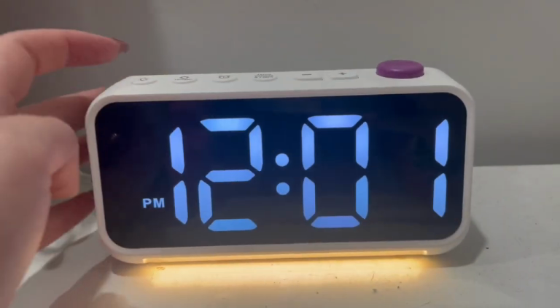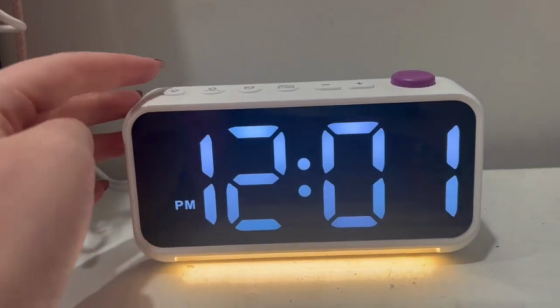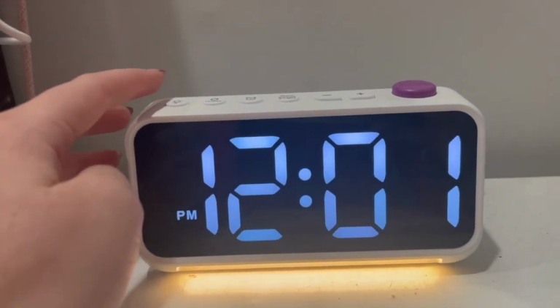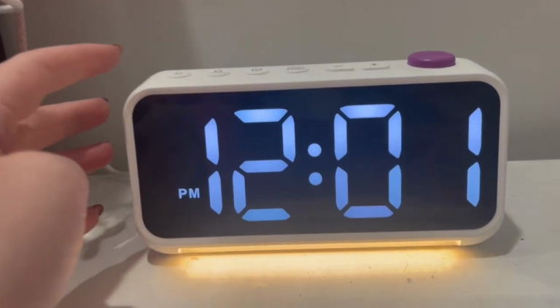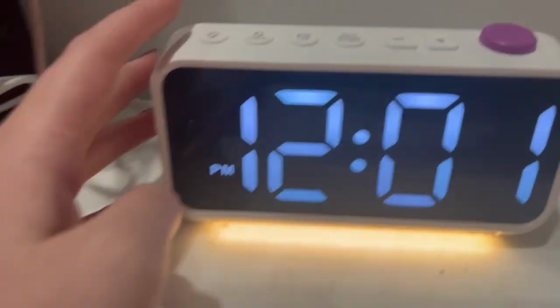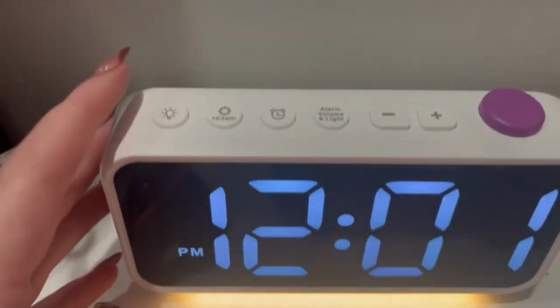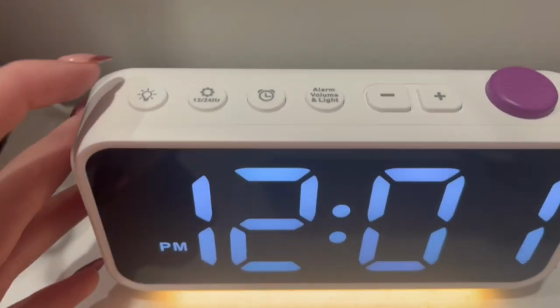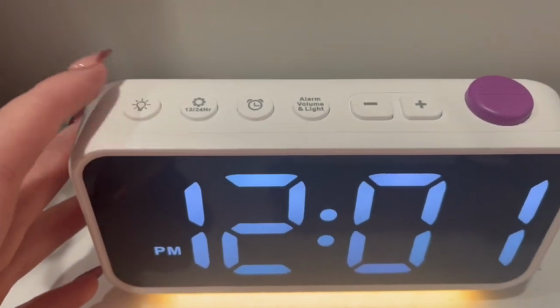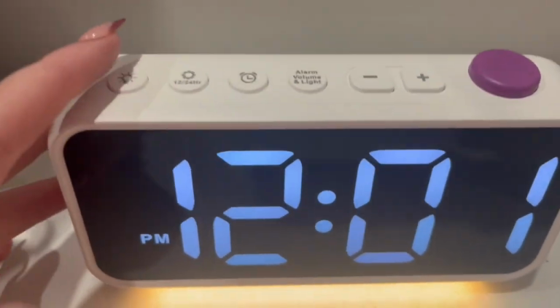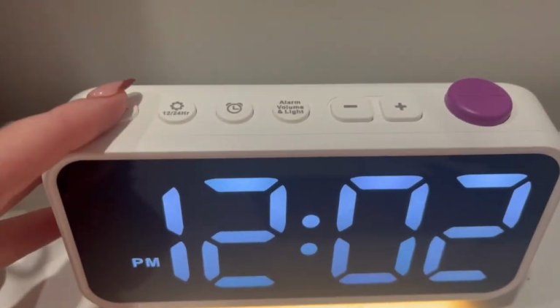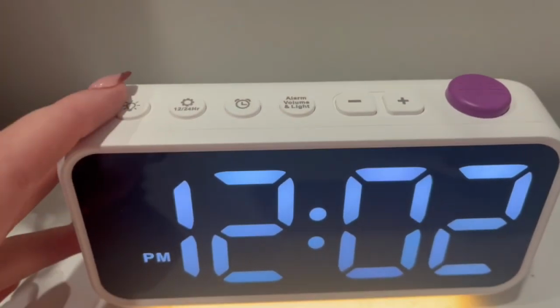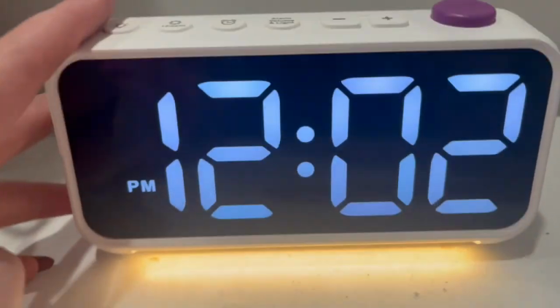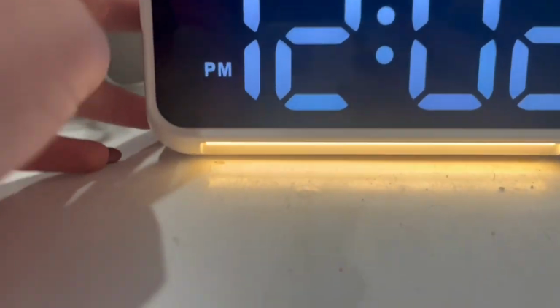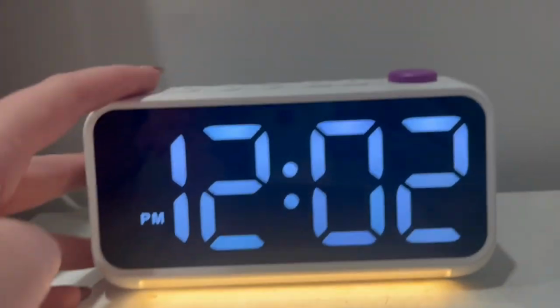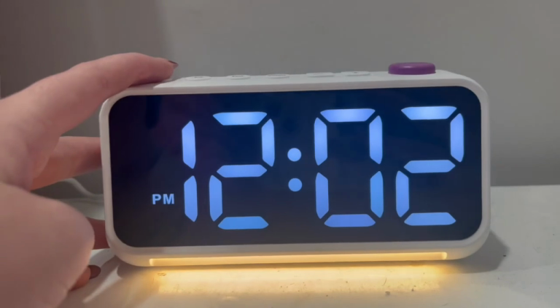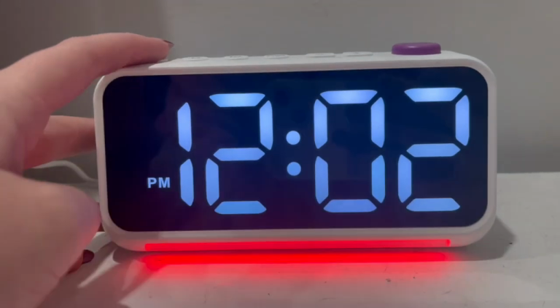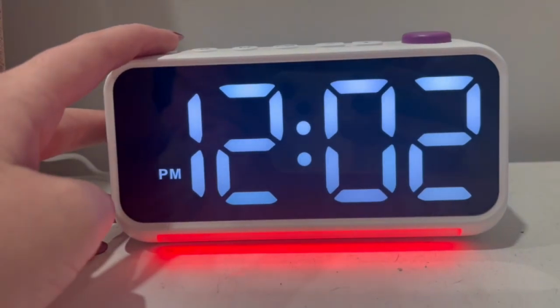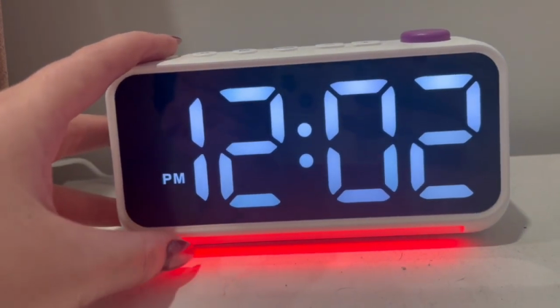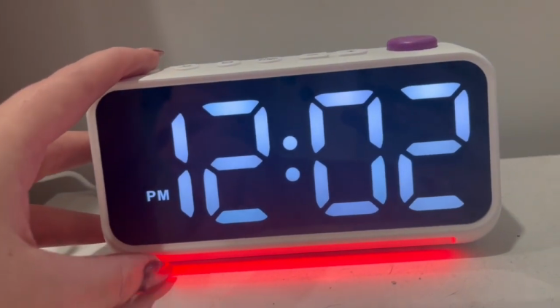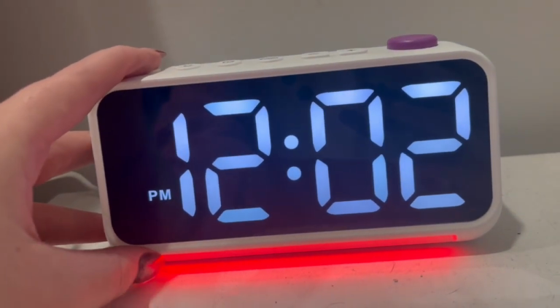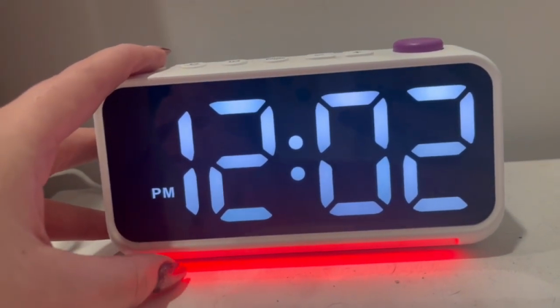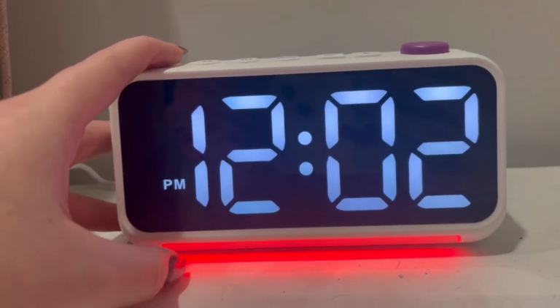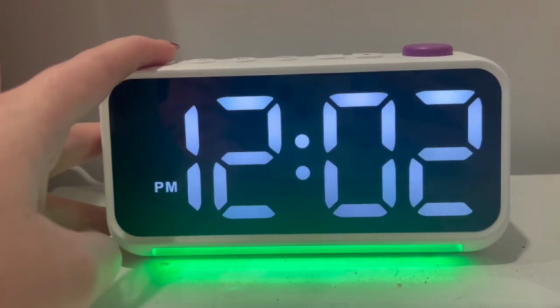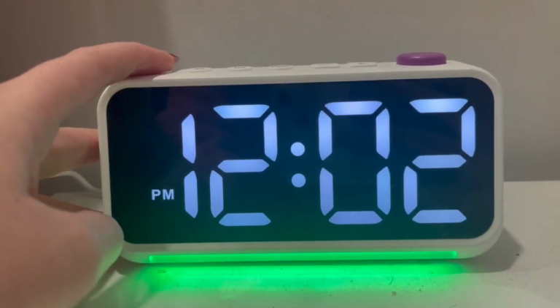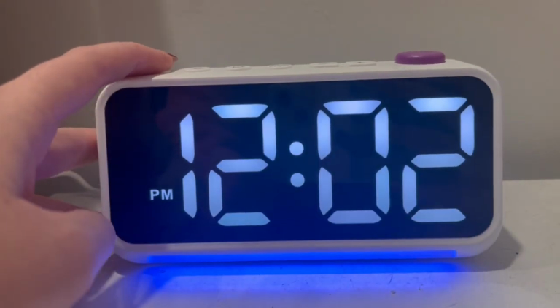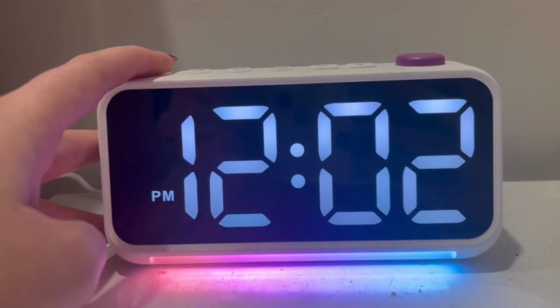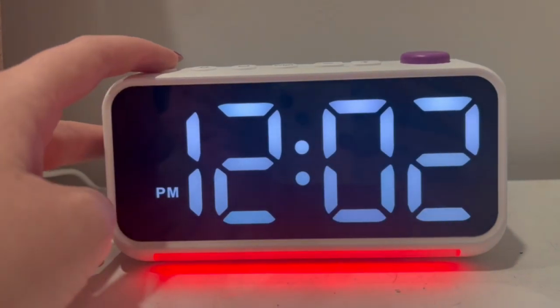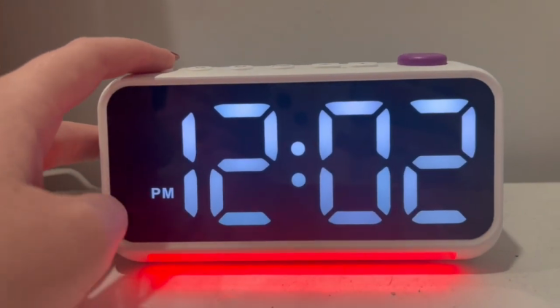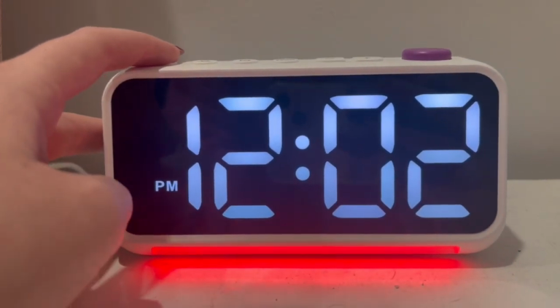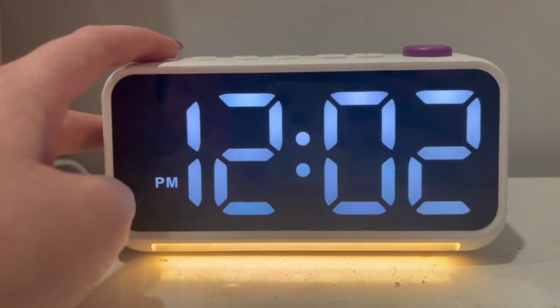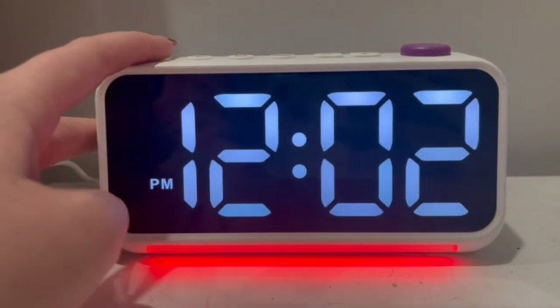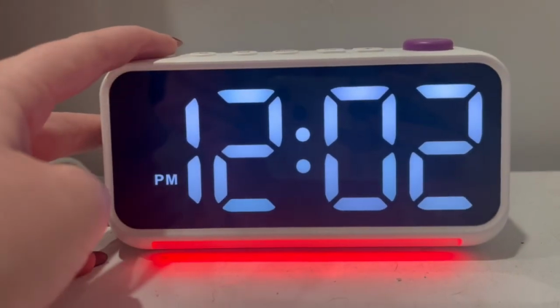Here is what it looks like. And then on the top, there's all these different modes. I'm going to push this one a couple times and show you what it does — it's going to change the color of this bottom bar down here. It has all different colors, which is super fun.